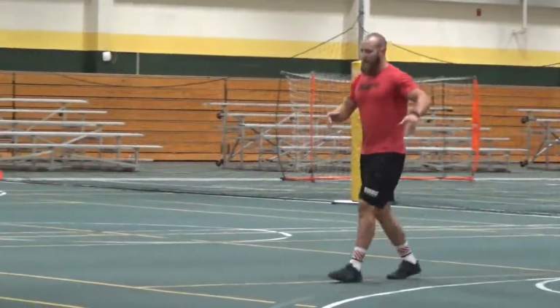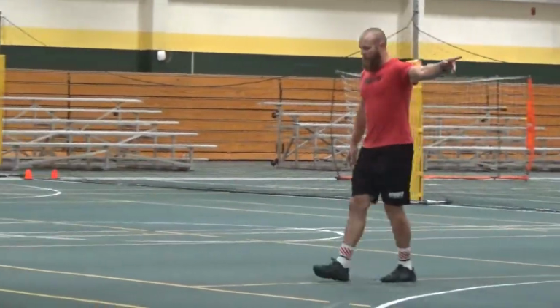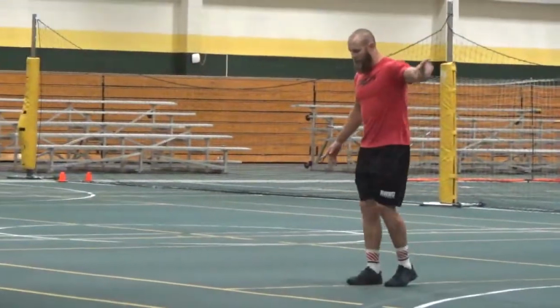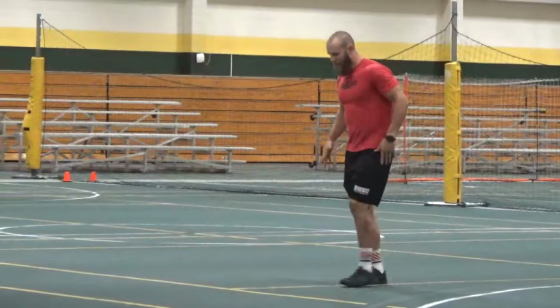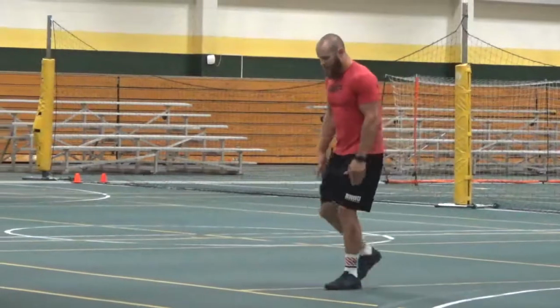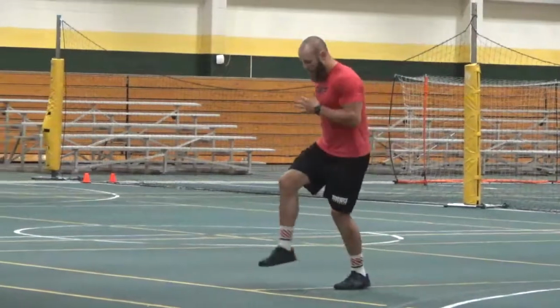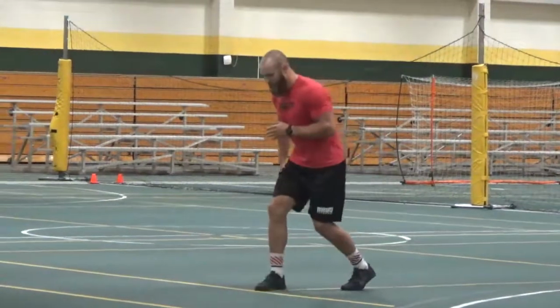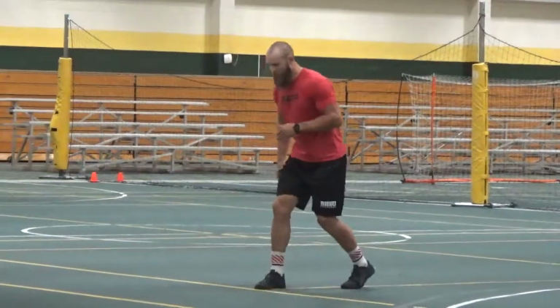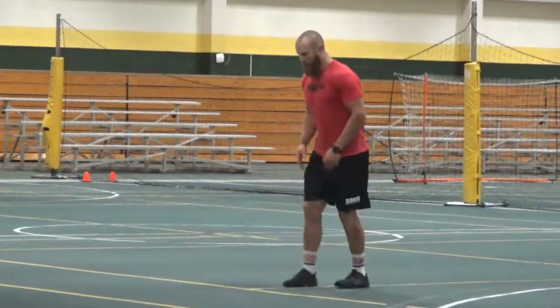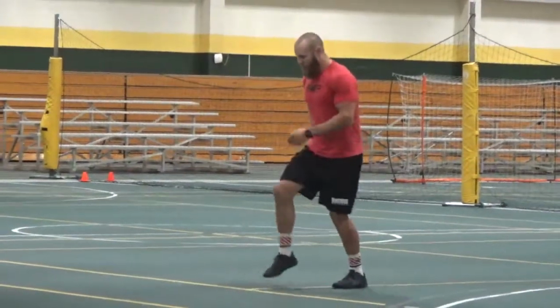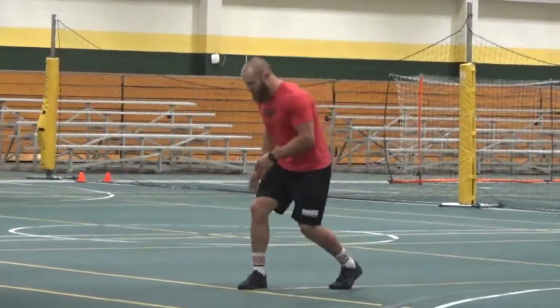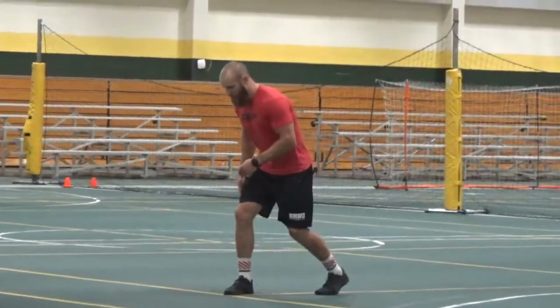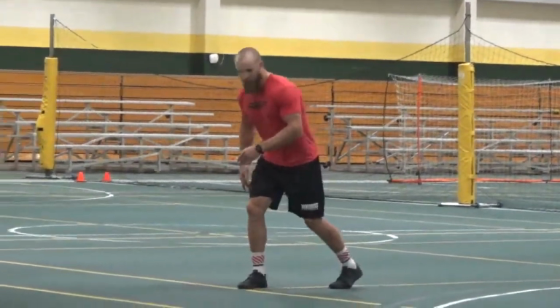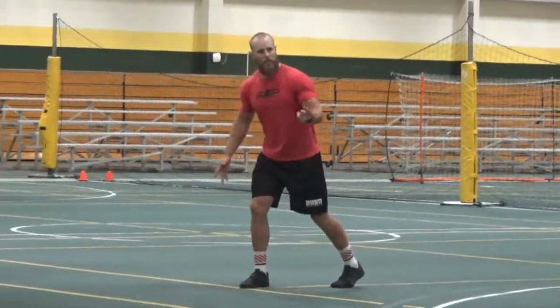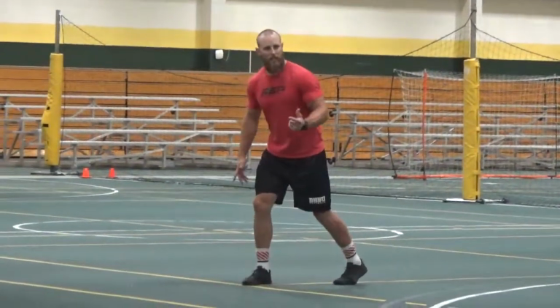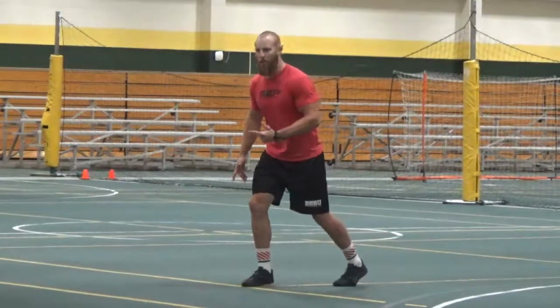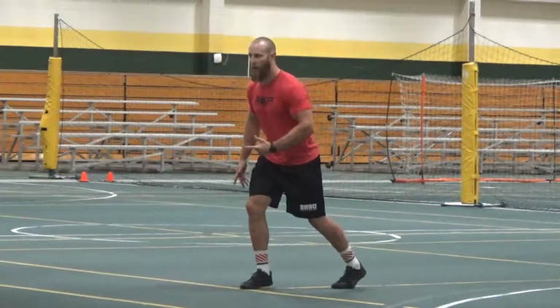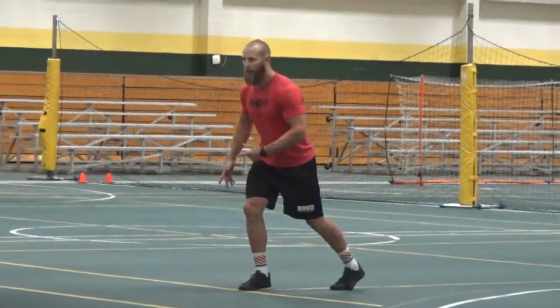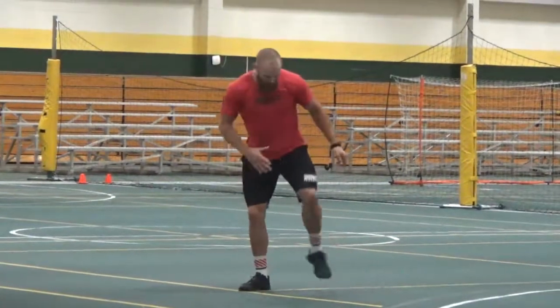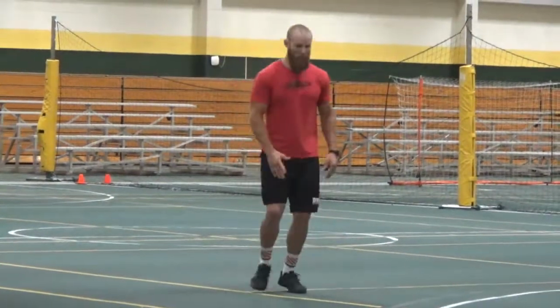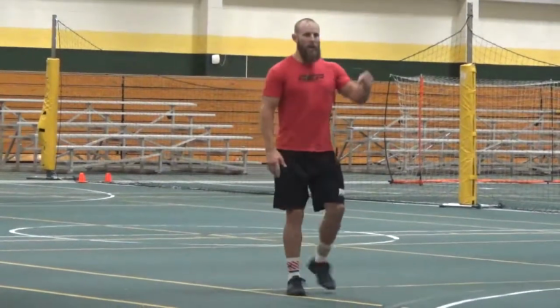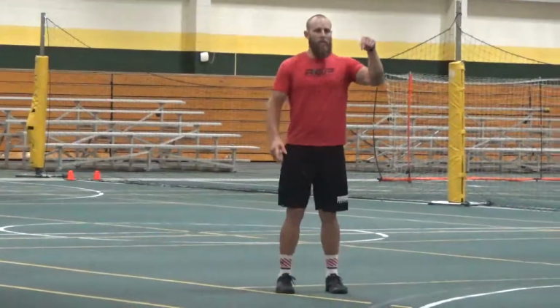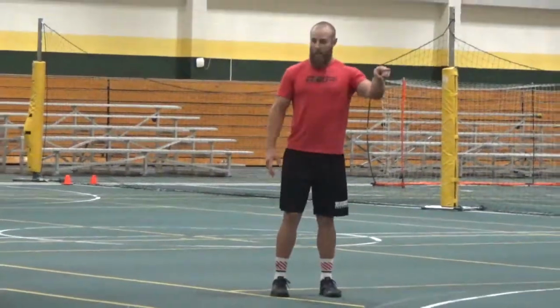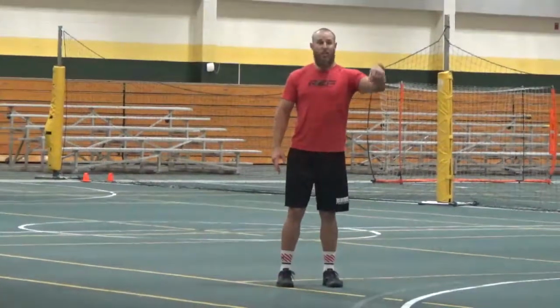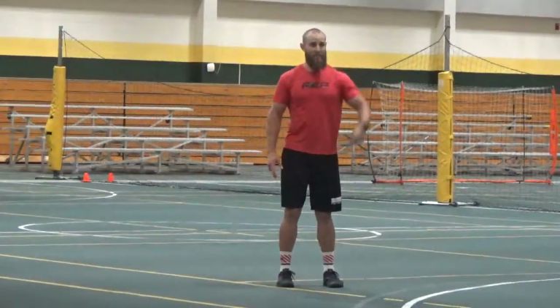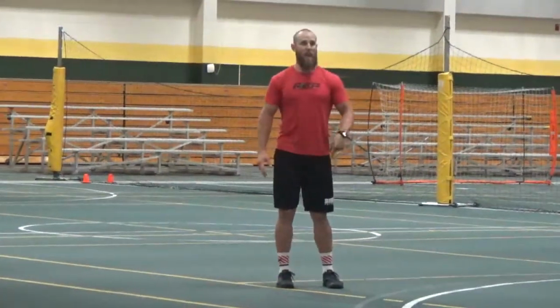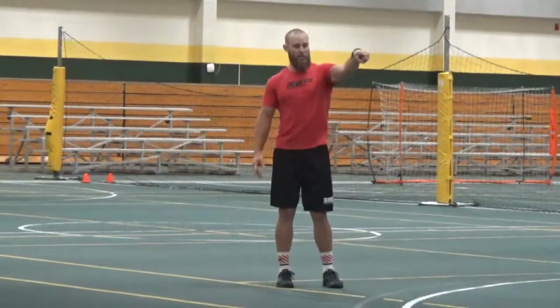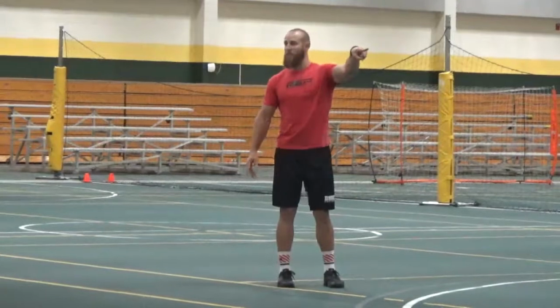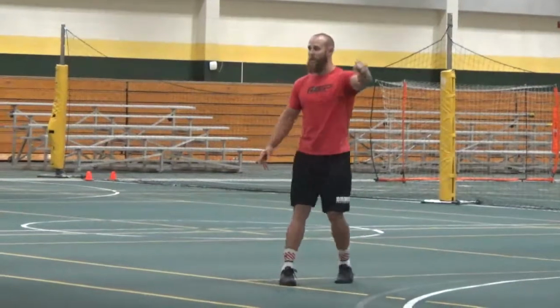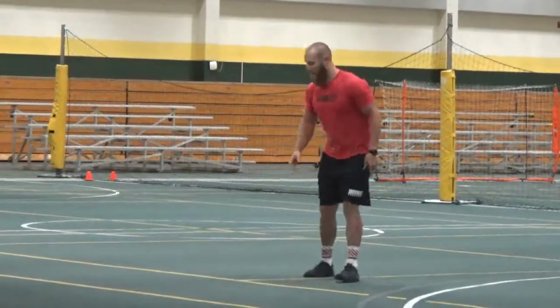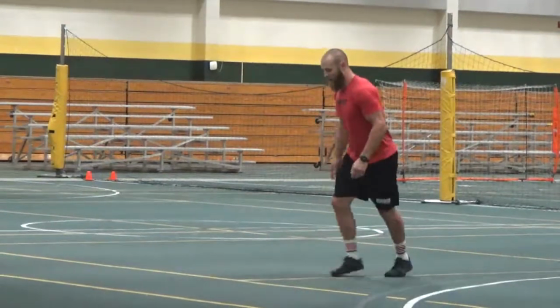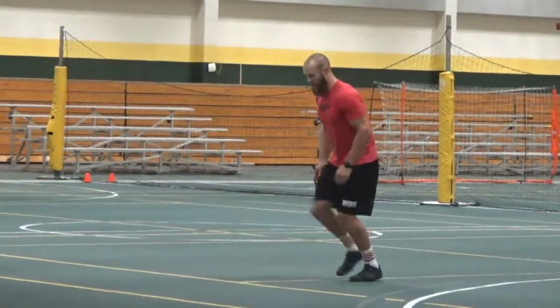Ninety-degree cut to the left, cutting off my right leg. So it's not just one foot — what does the second step do? I have to get that toe to point in the direction and drive down and back so it's more acceleration. I don't want this.